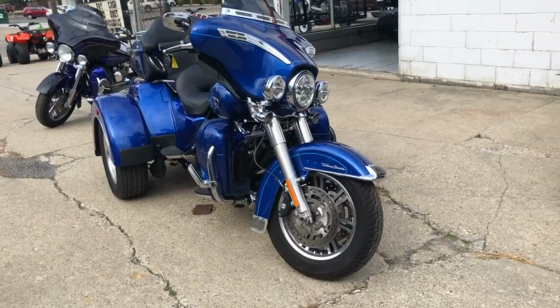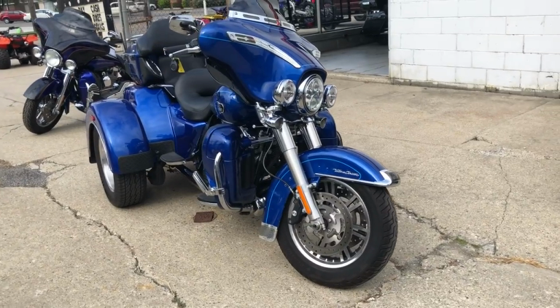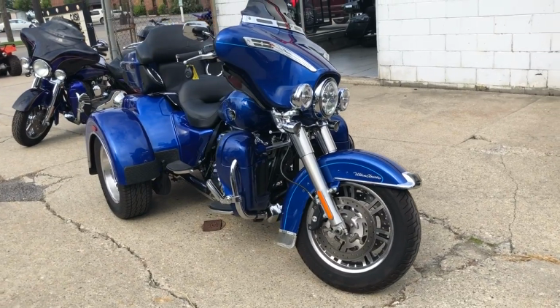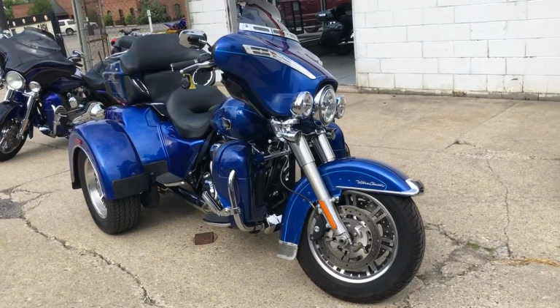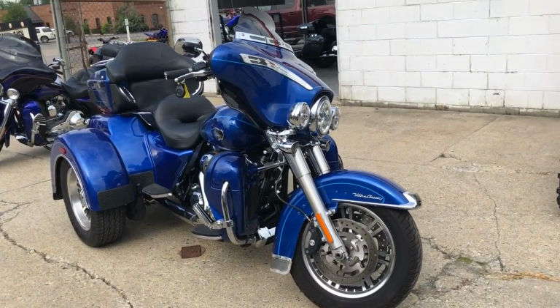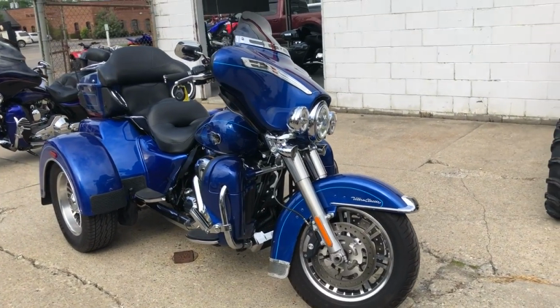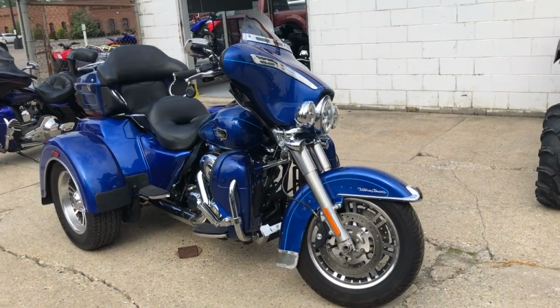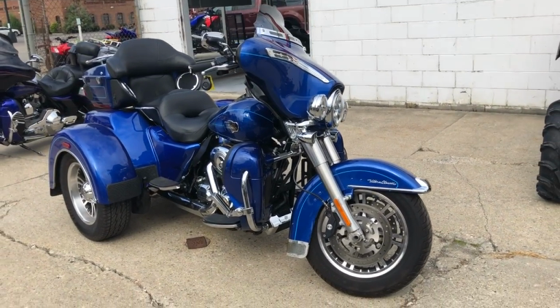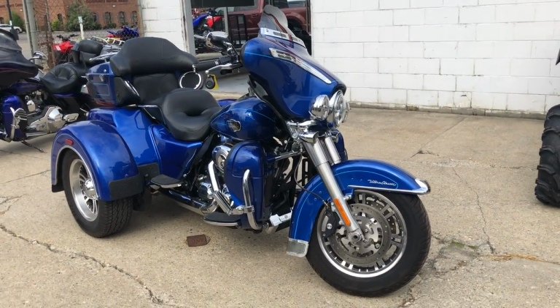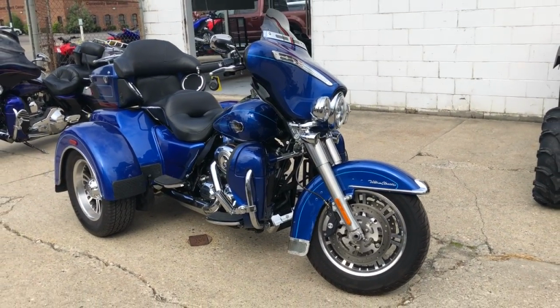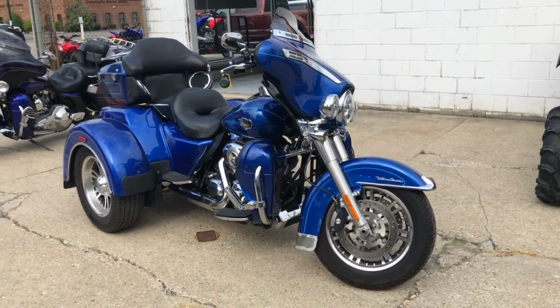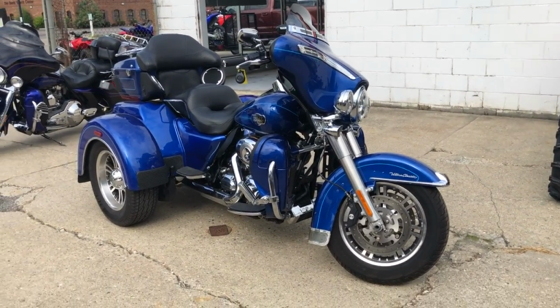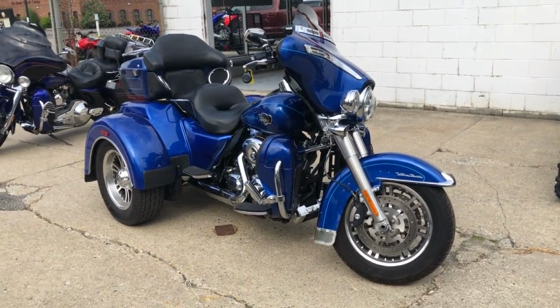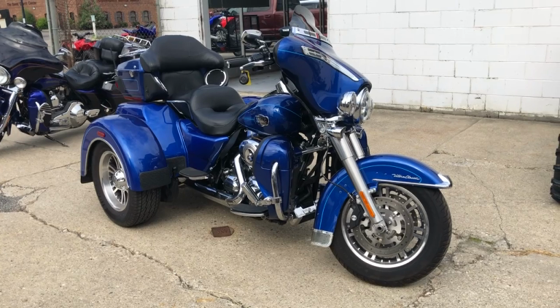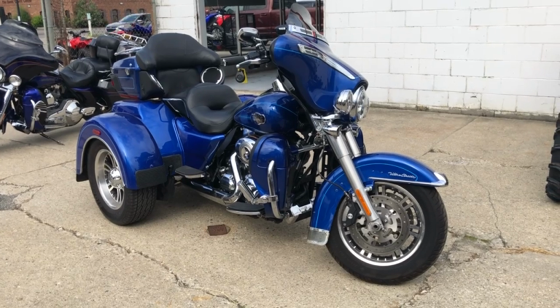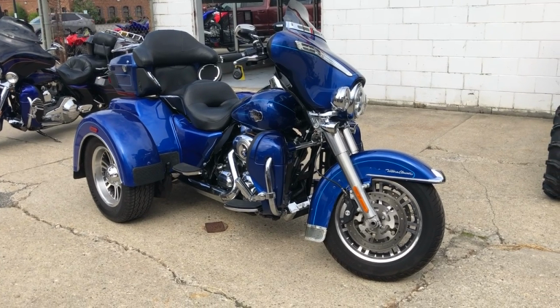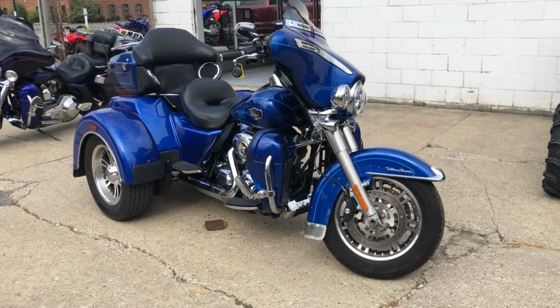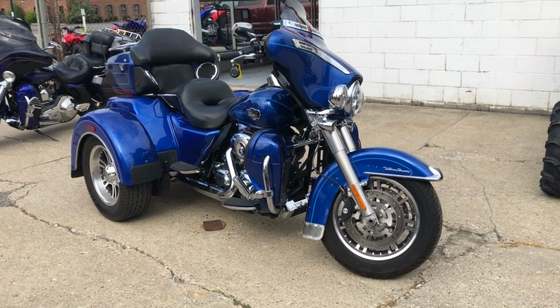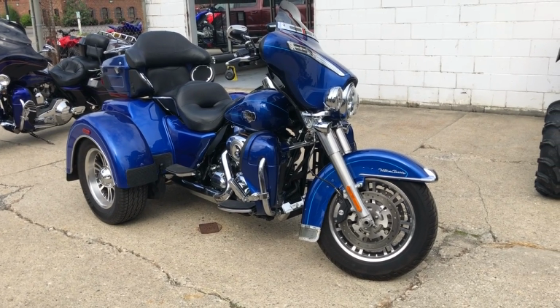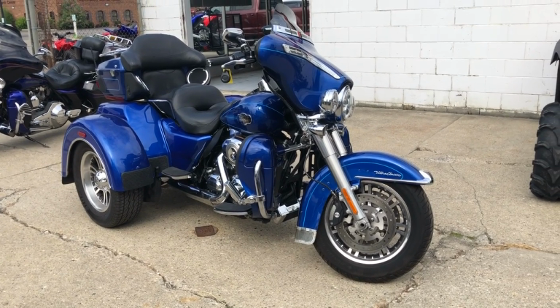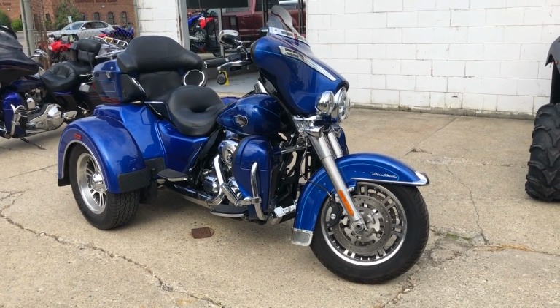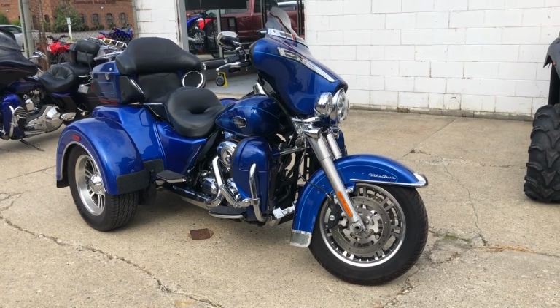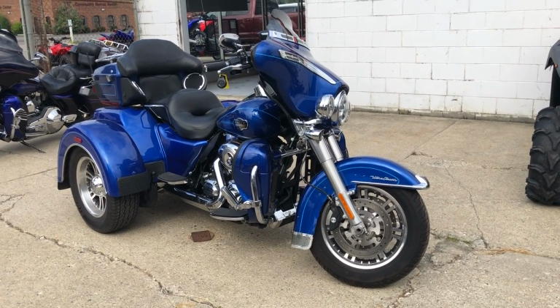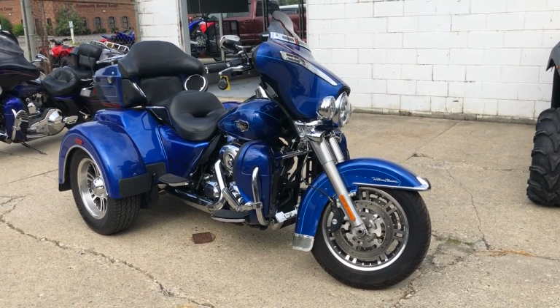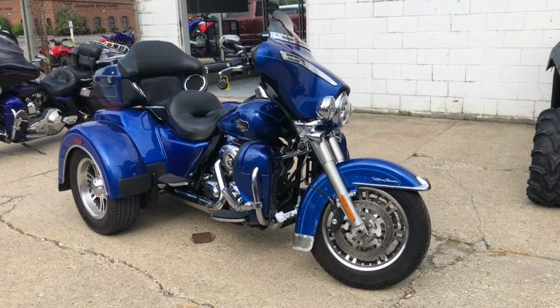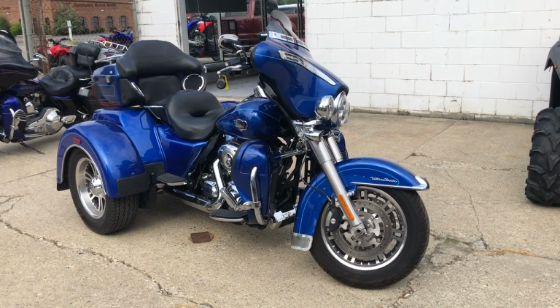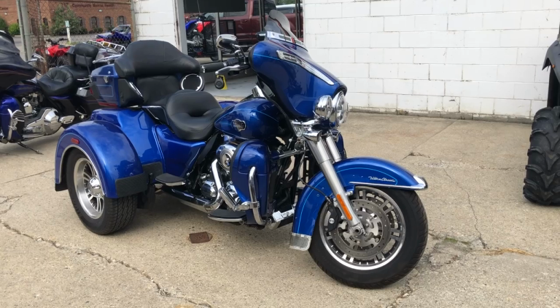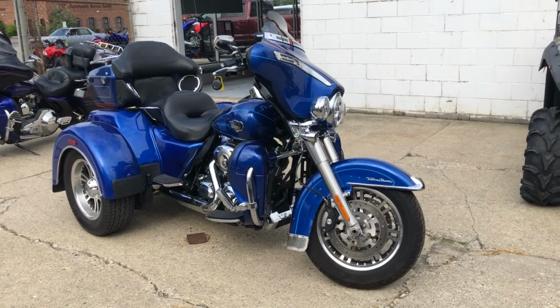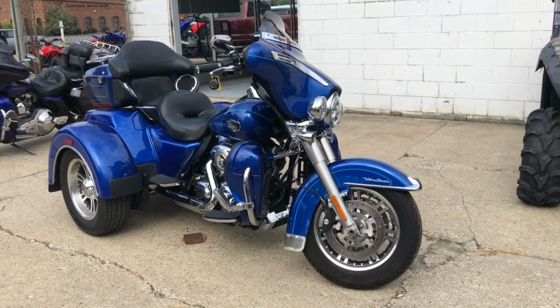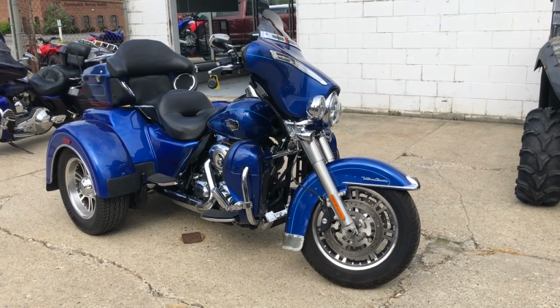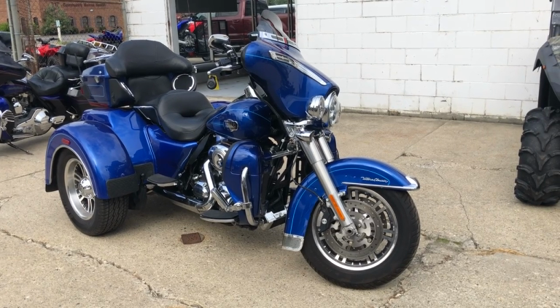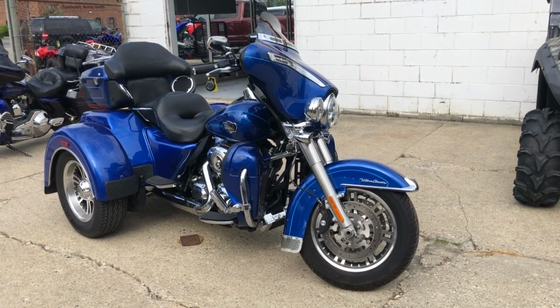Good credit, bad credit, no credit — we can get you riding. We also deliver from our store to your door, which makes it real easy. The whole process is simple and fun. Let's get you riding. Thanks for taking a minute to check out this trike.